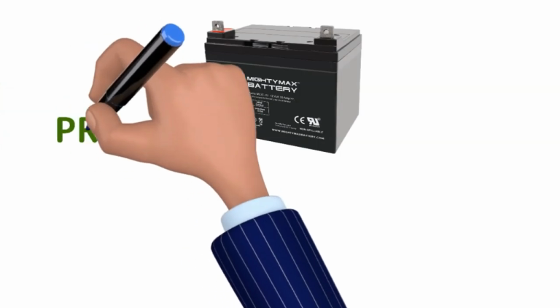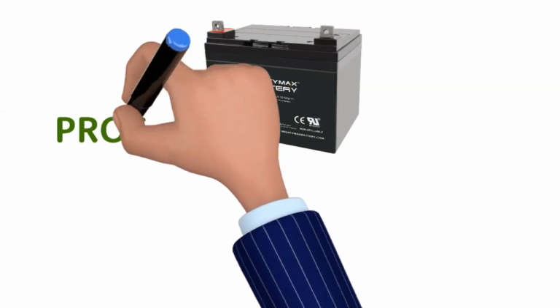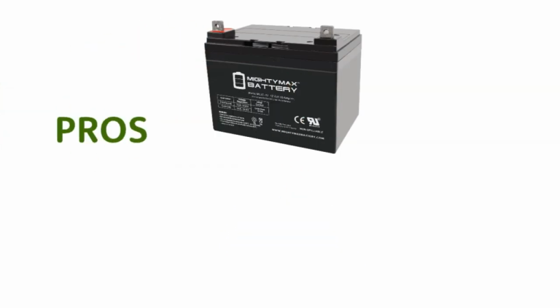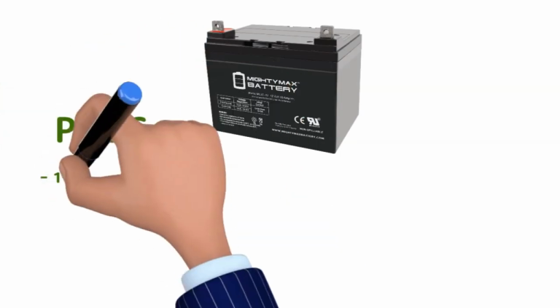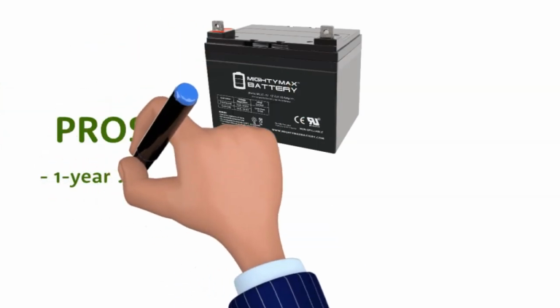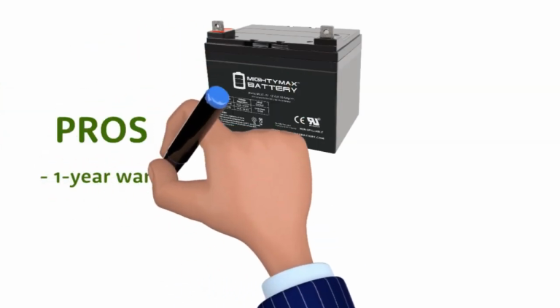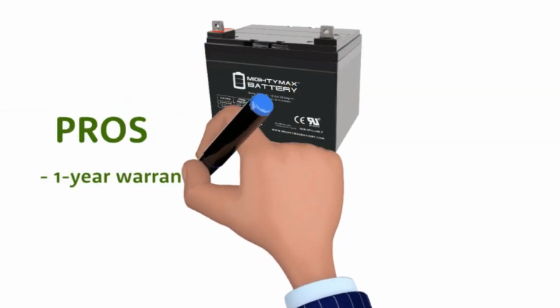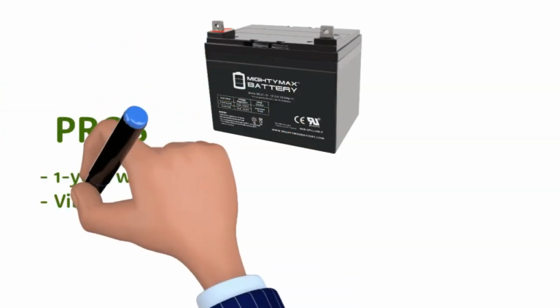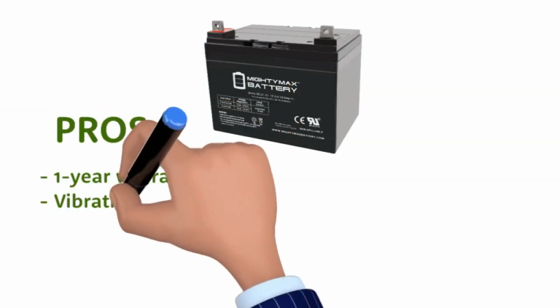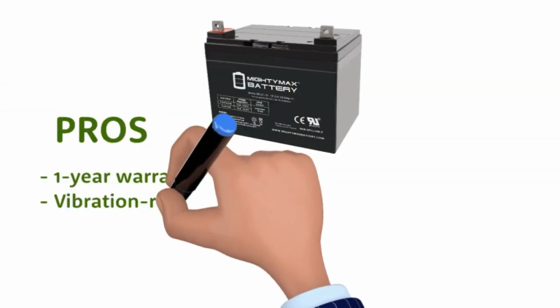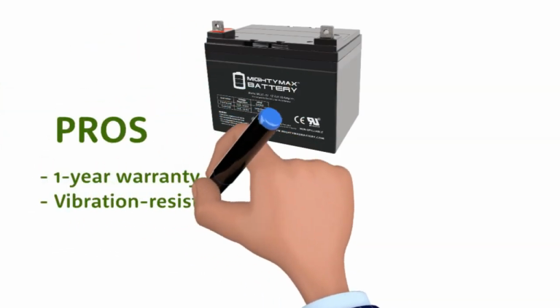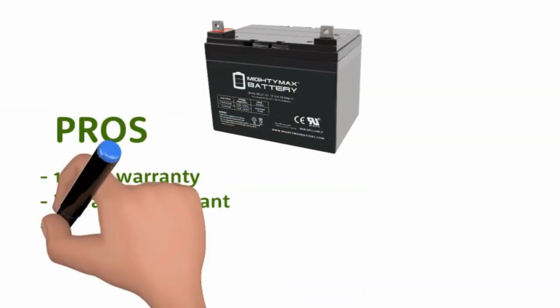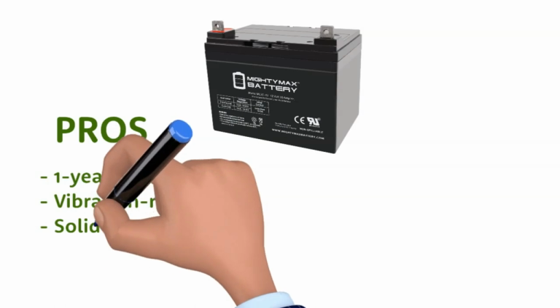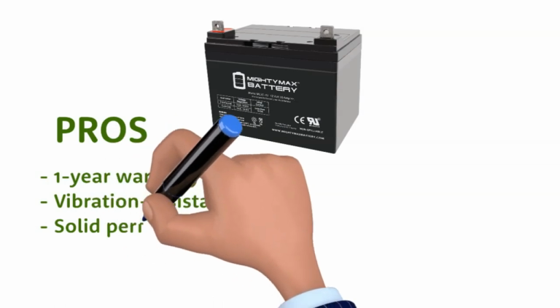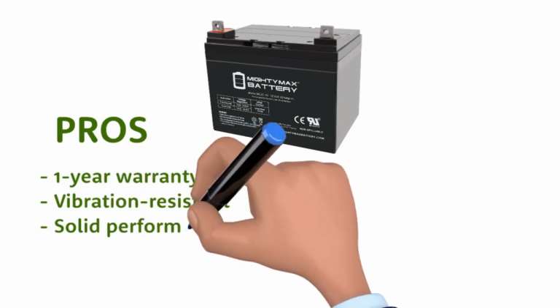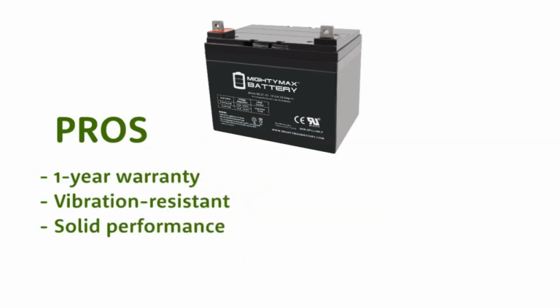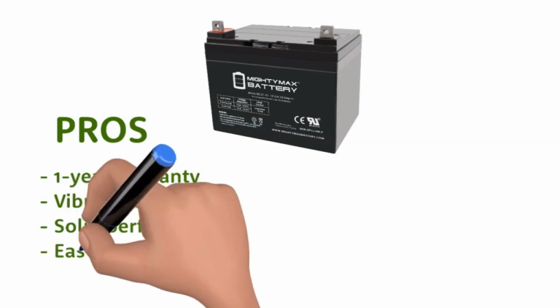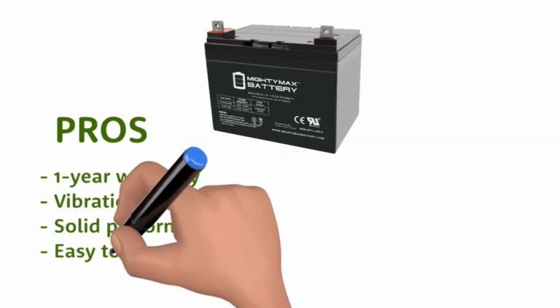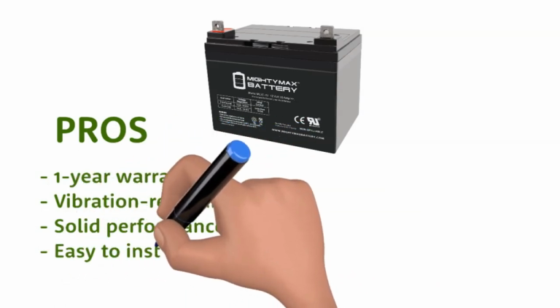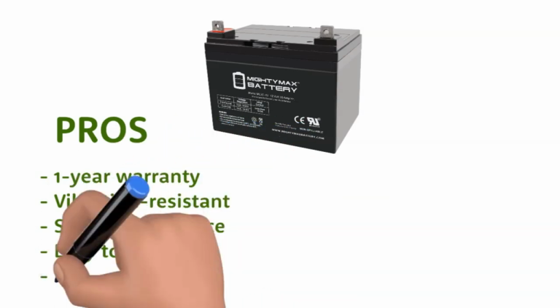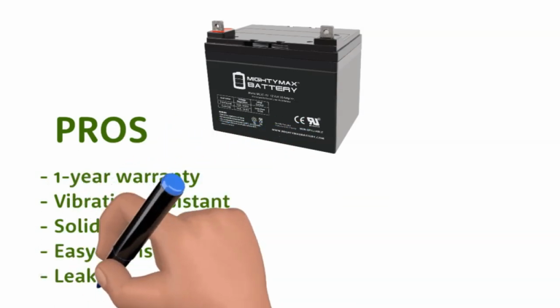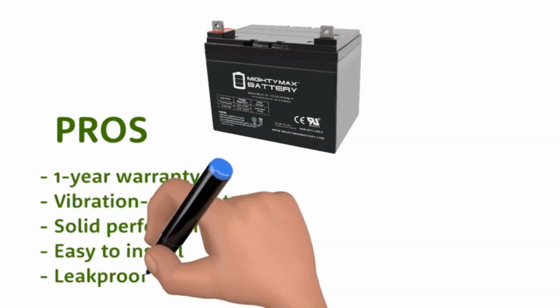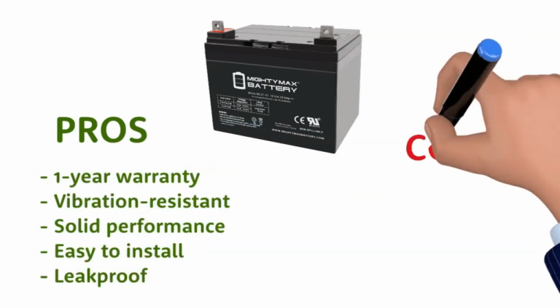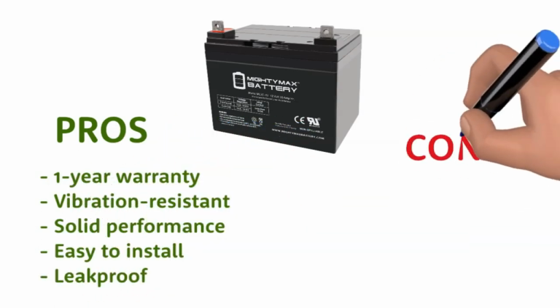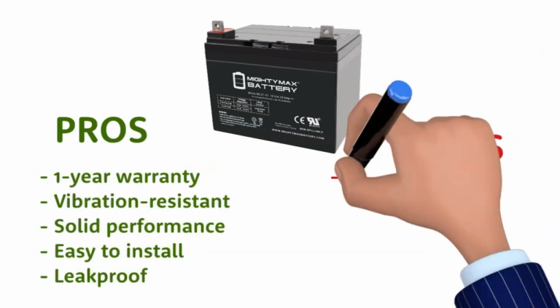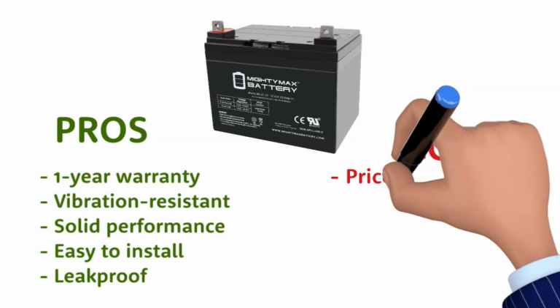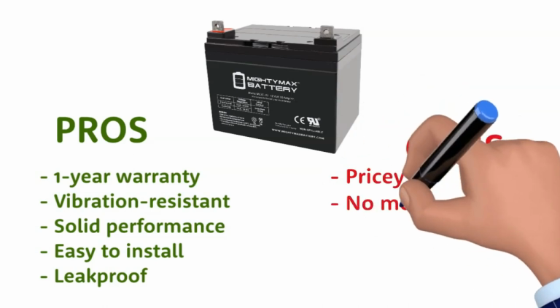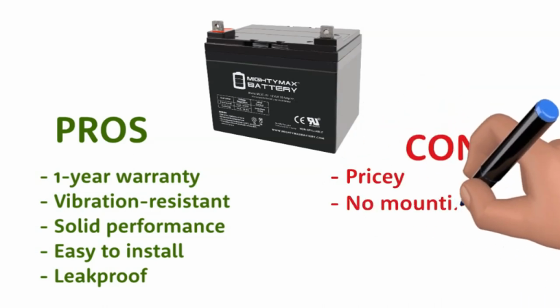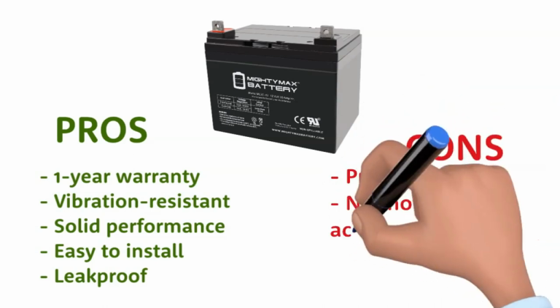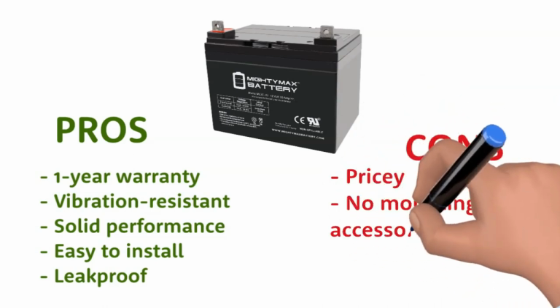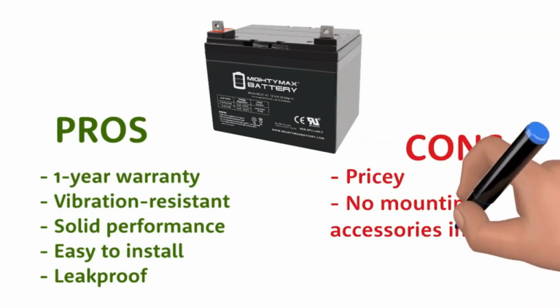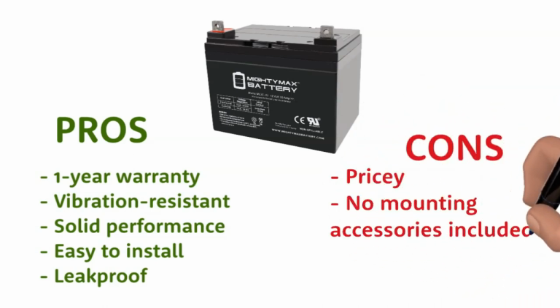Pros: 1-year warranty, vibration-resistant, solid performance, easy to install, leak-proof. Cons: Pricey, no mounting accessories included.